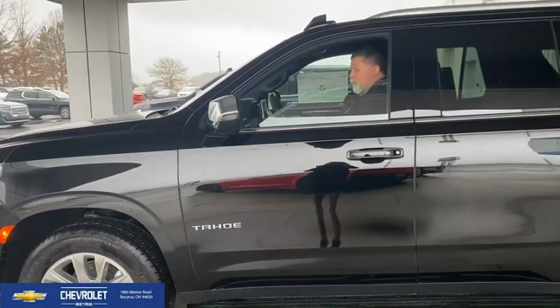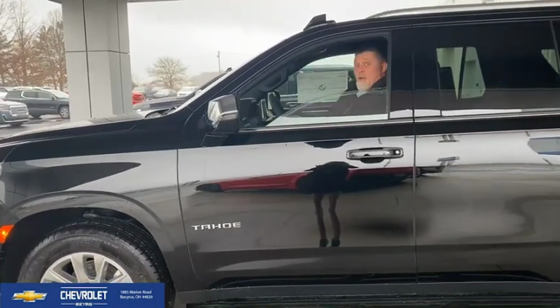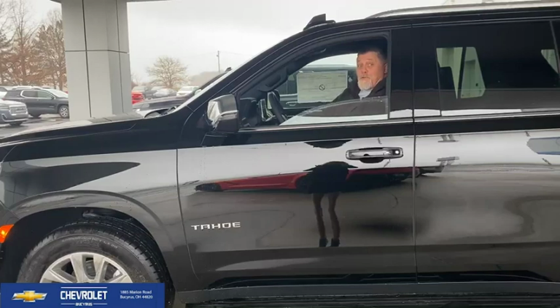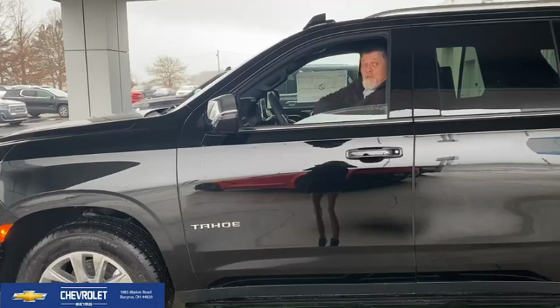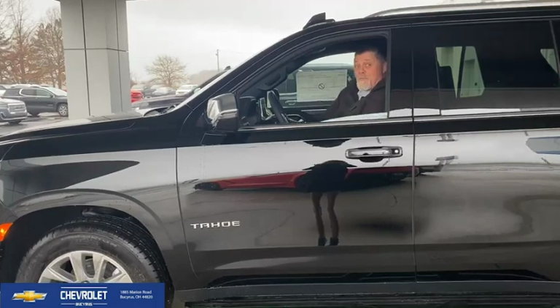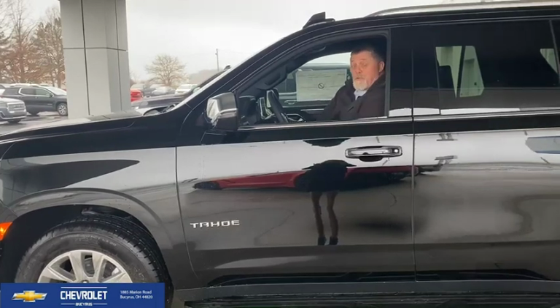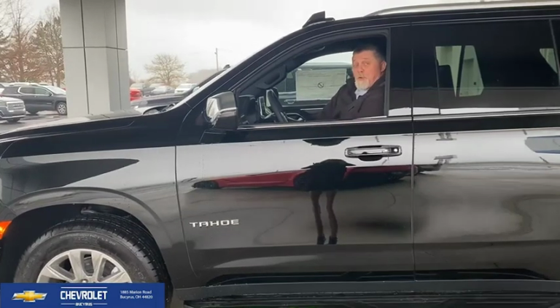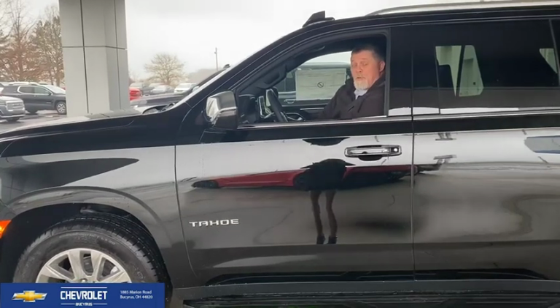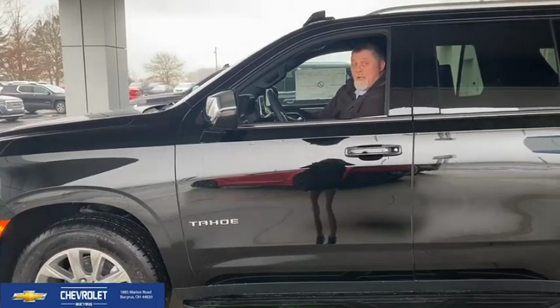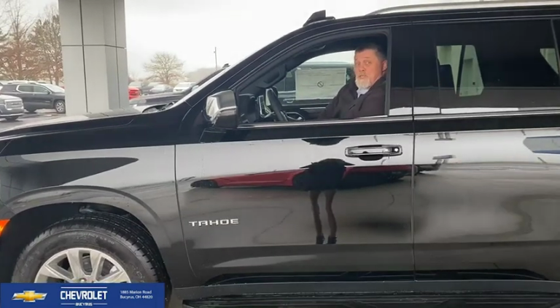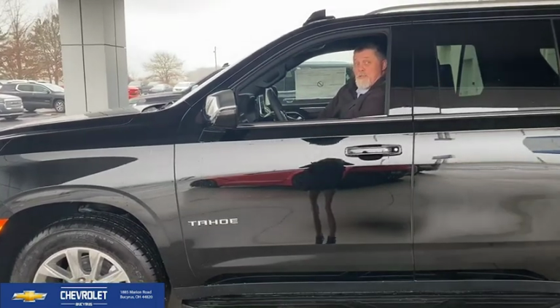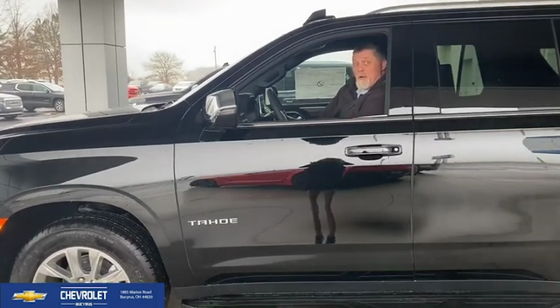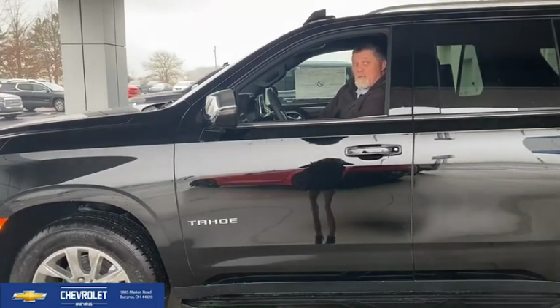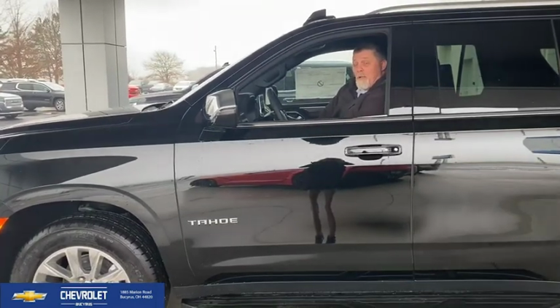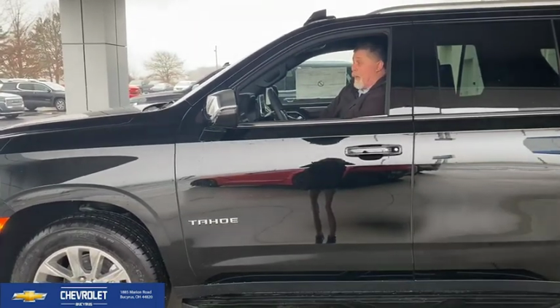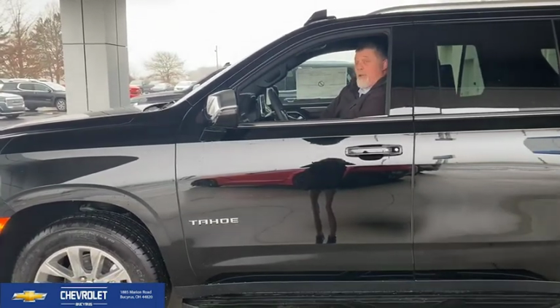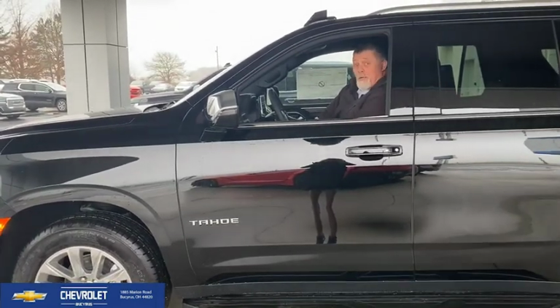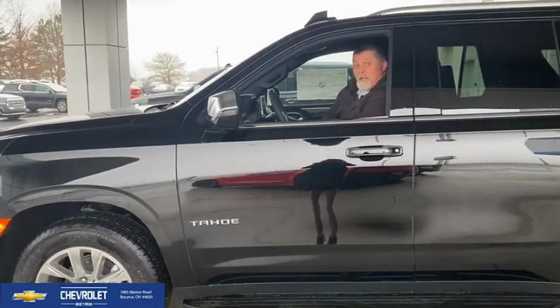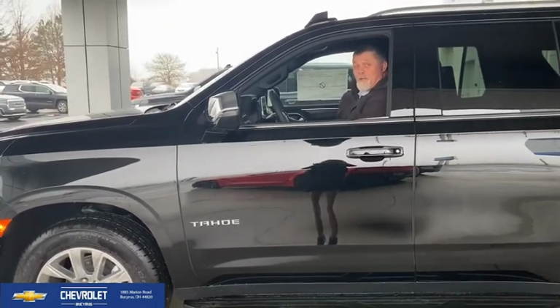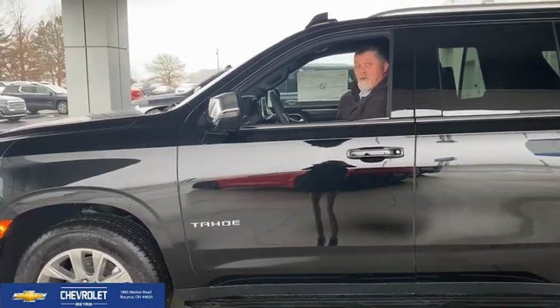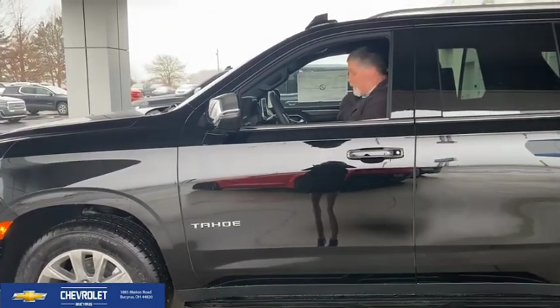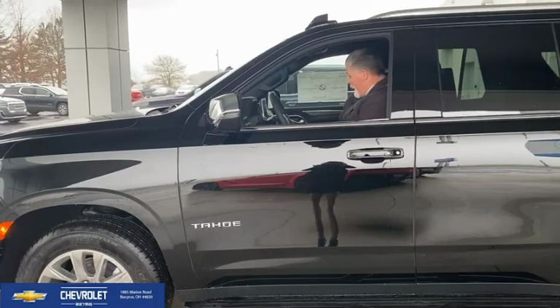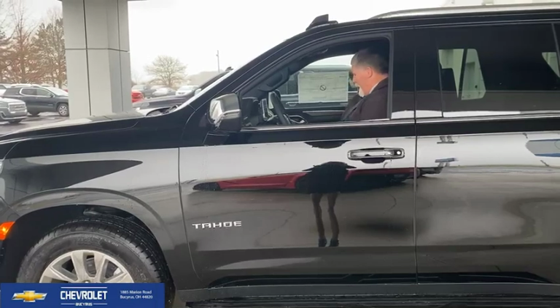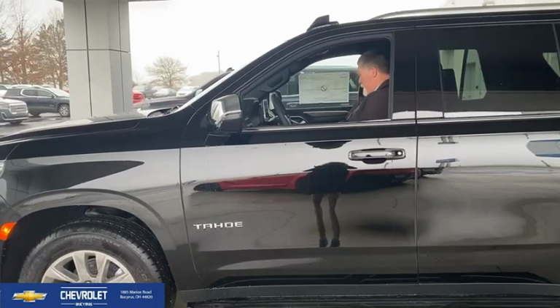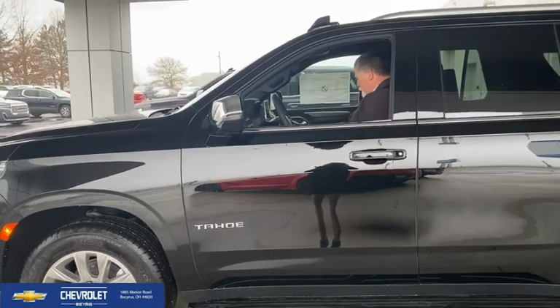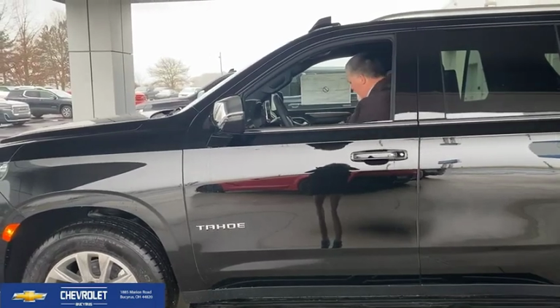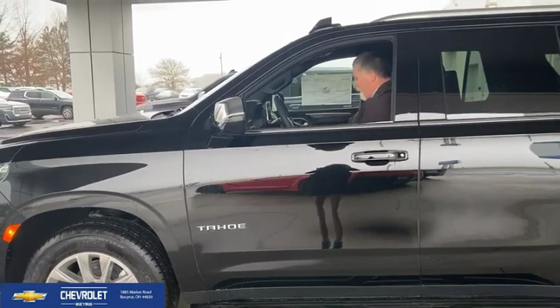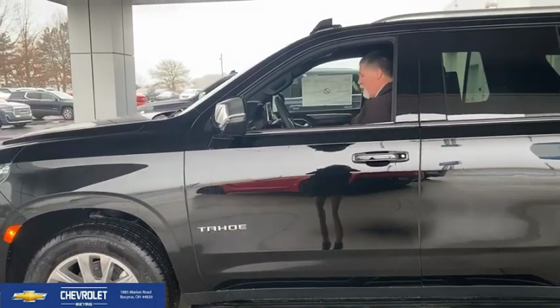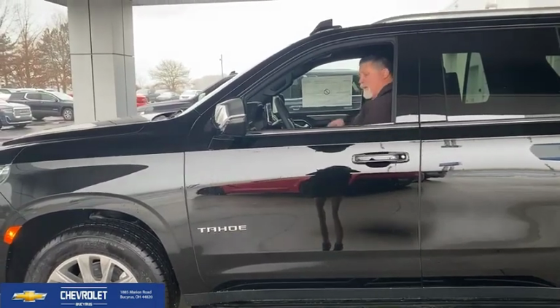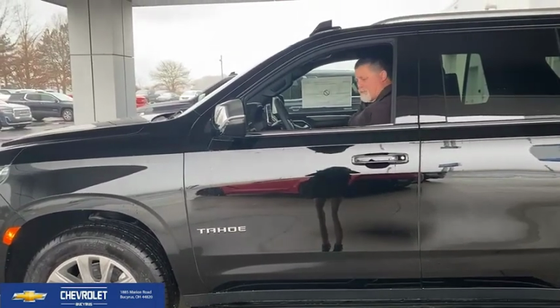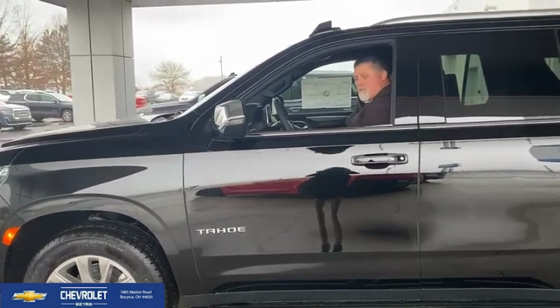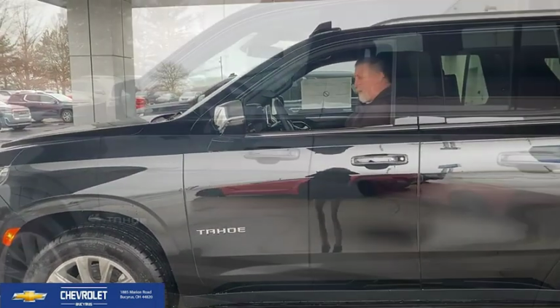A lot of features inside this 2023 Chevy Tahoe, and like I said, we're going to take it for a test drive, and we'll talk to you guys here in just a few minutes.